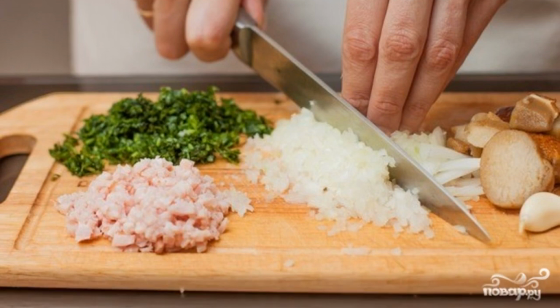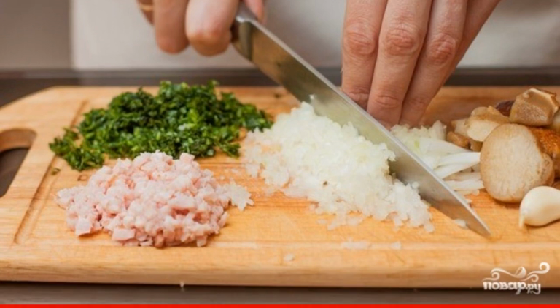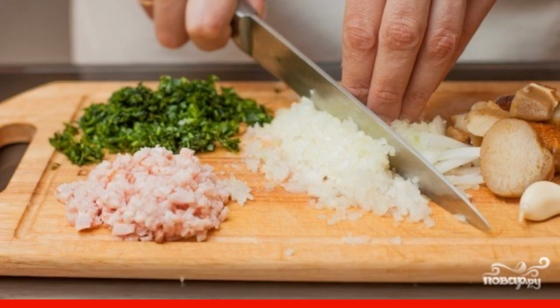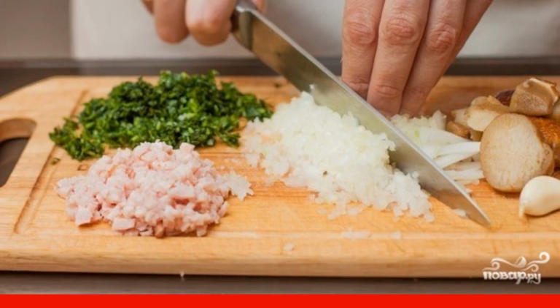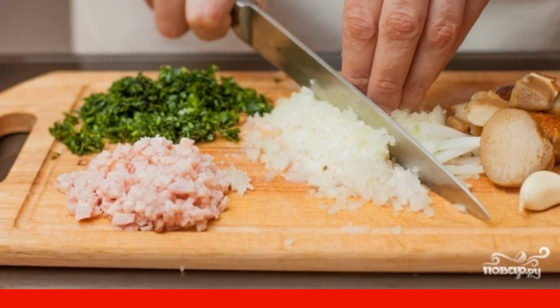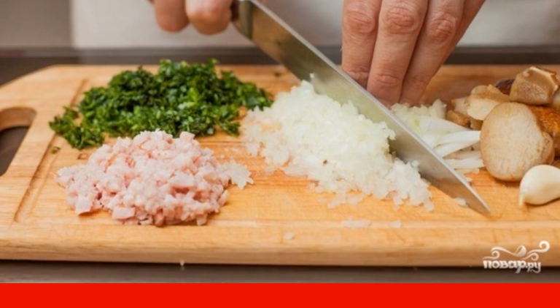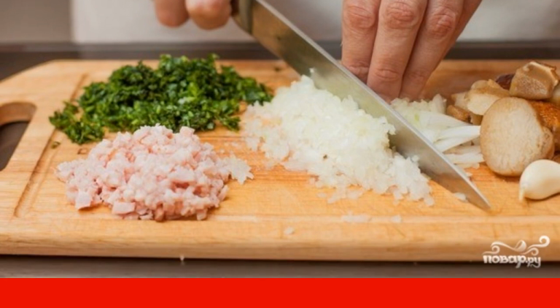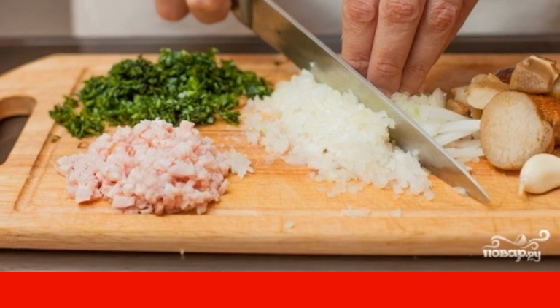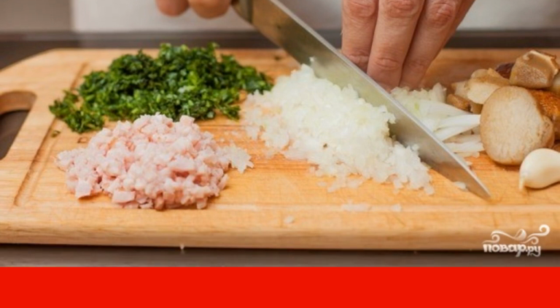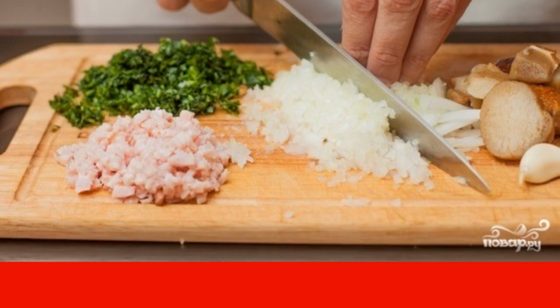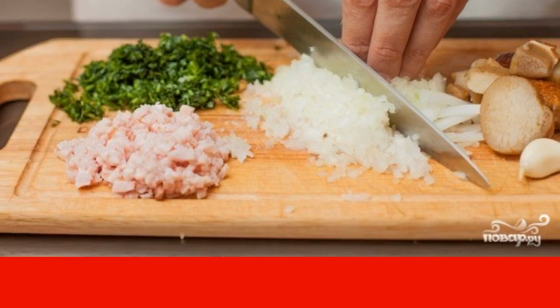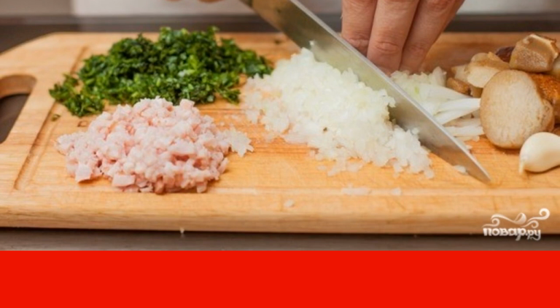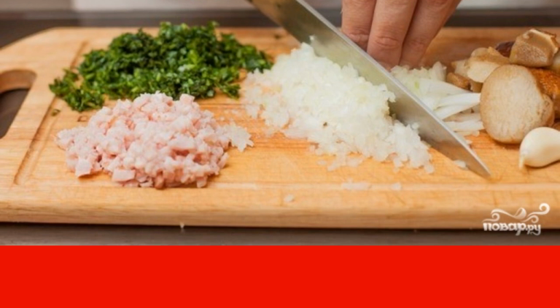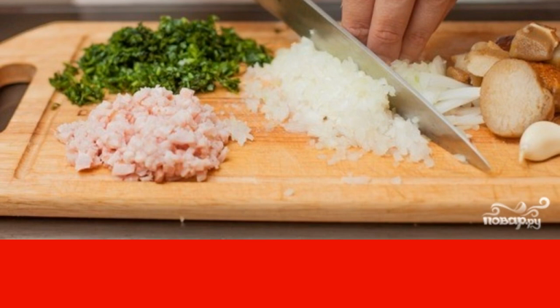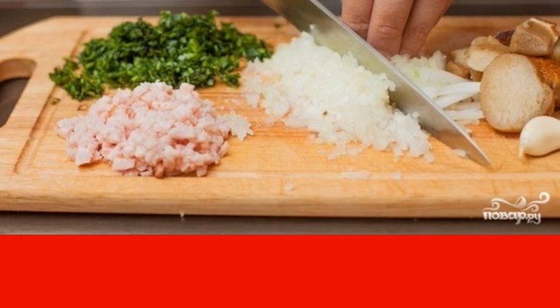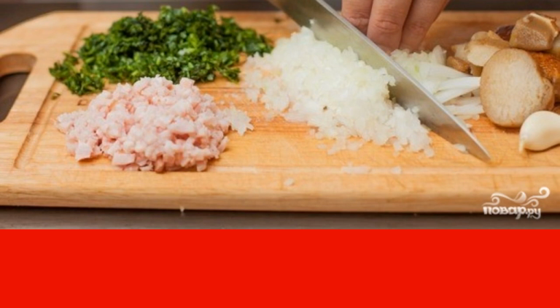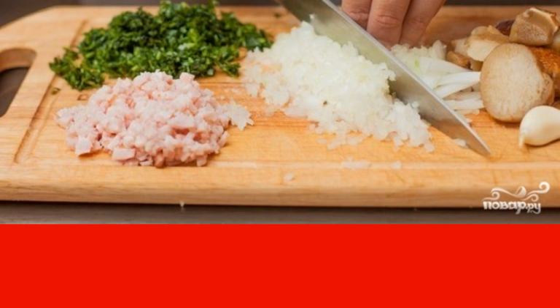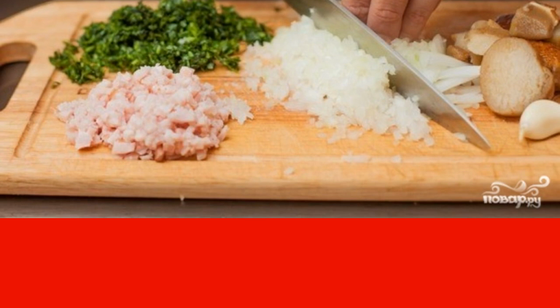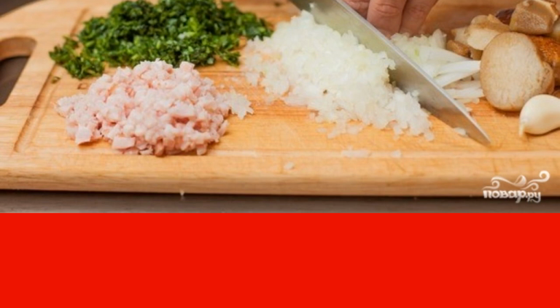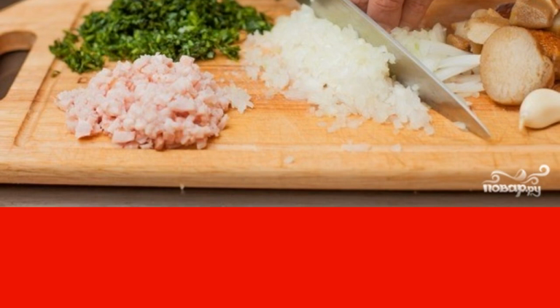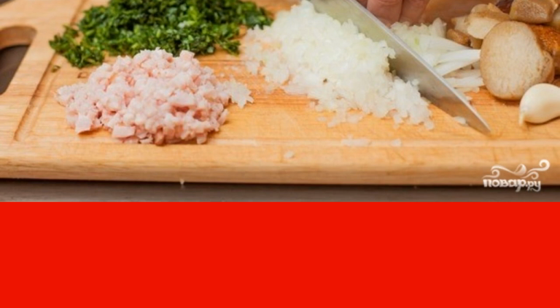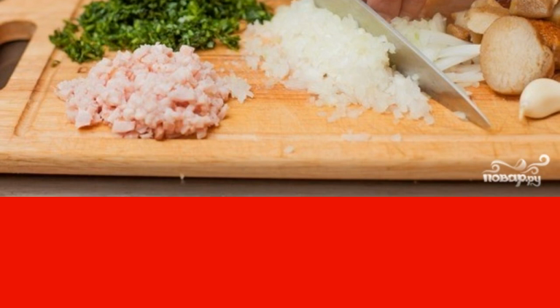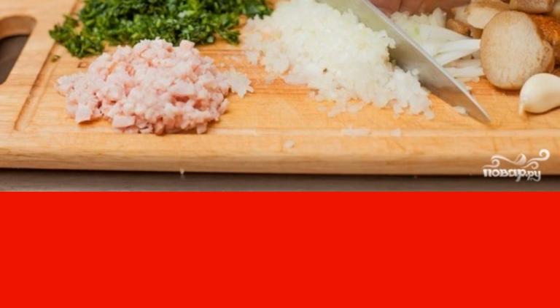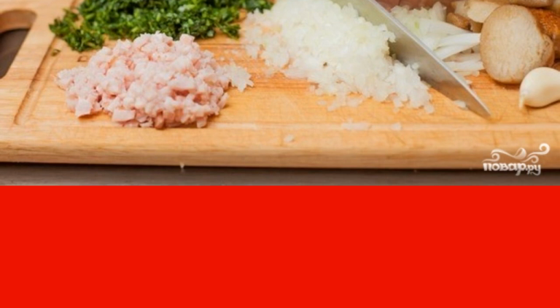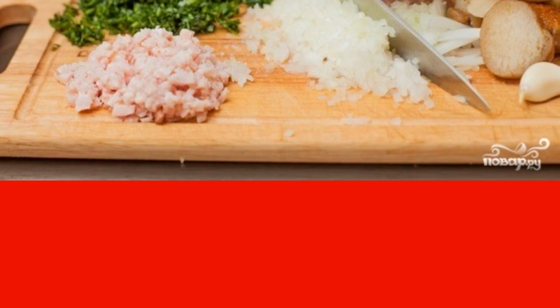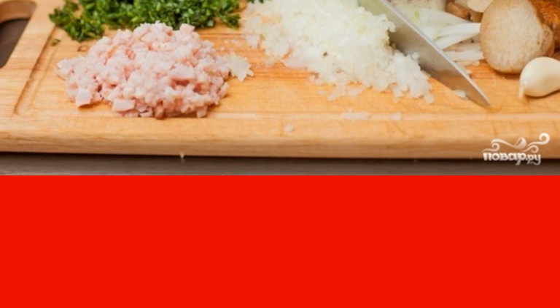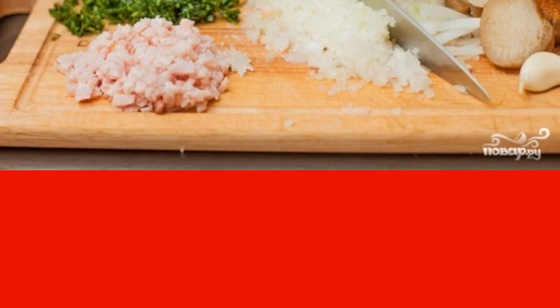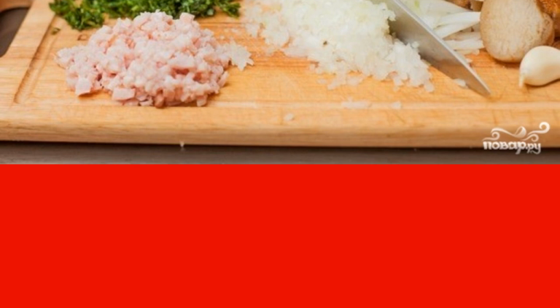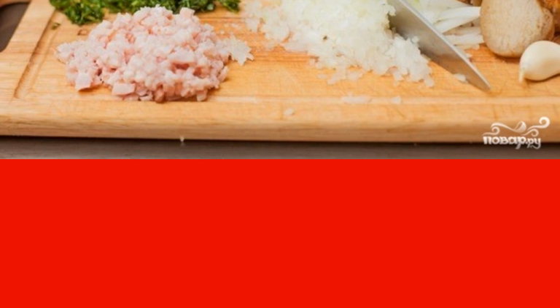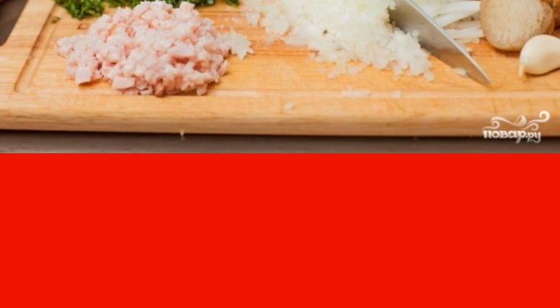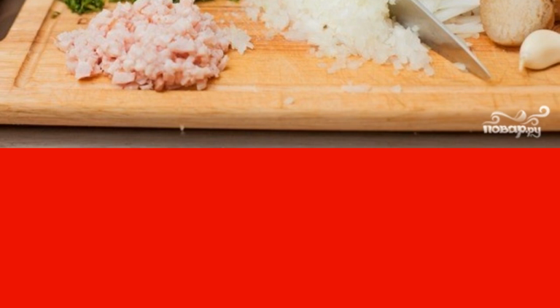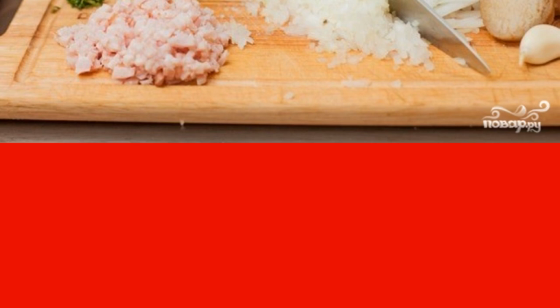To do this, peel the onion and garlic, then chop very finely. Wash the greens and chop them. Wash the mushrooms and cut them as small as possible.